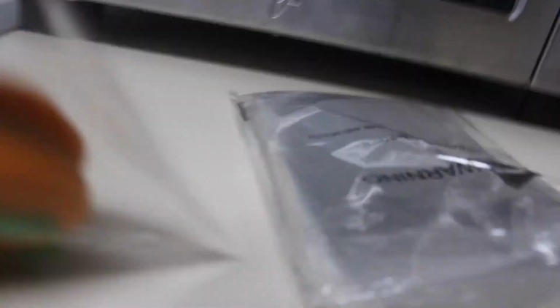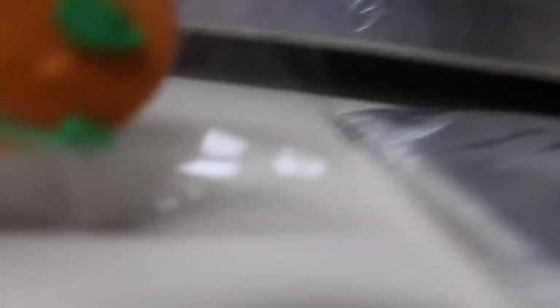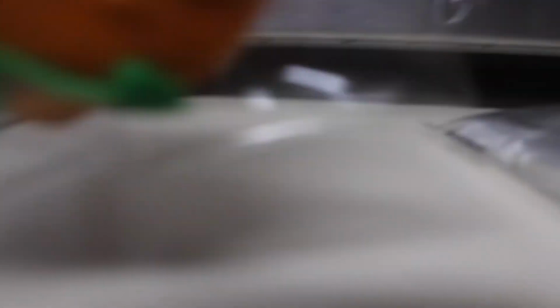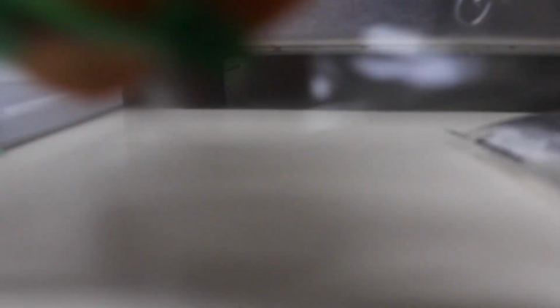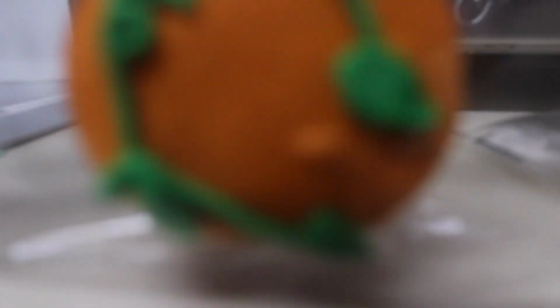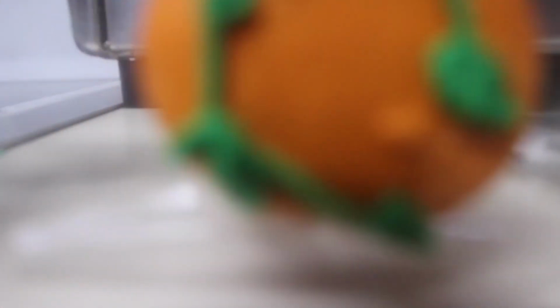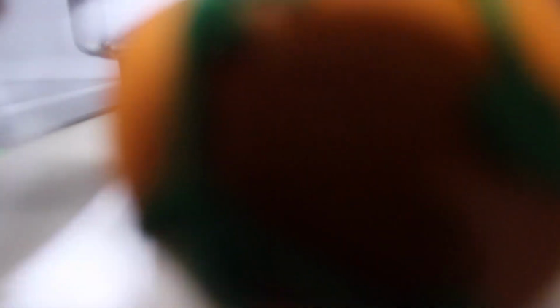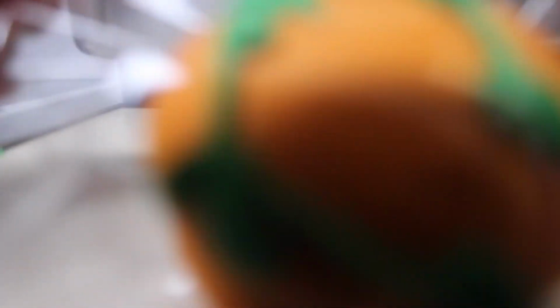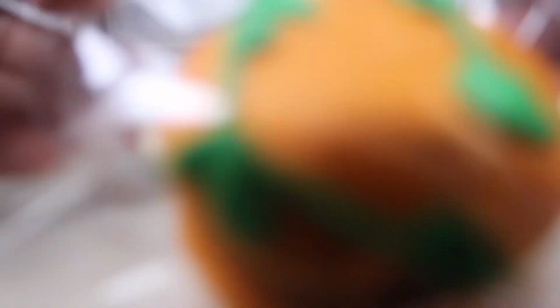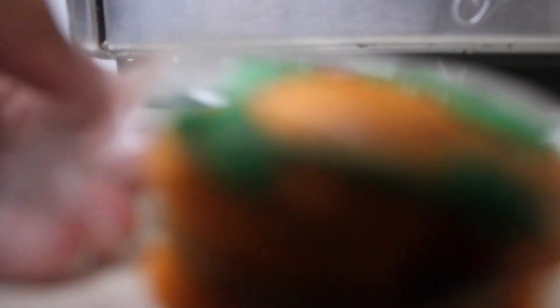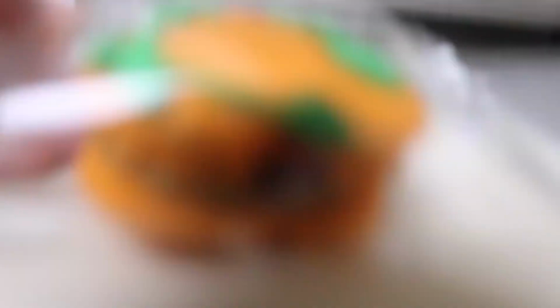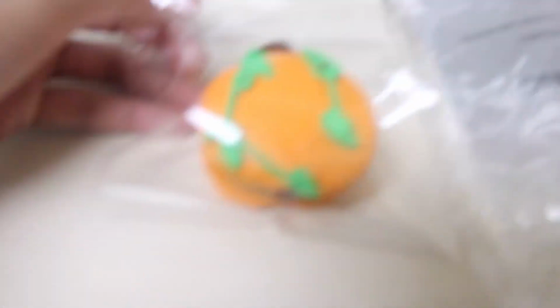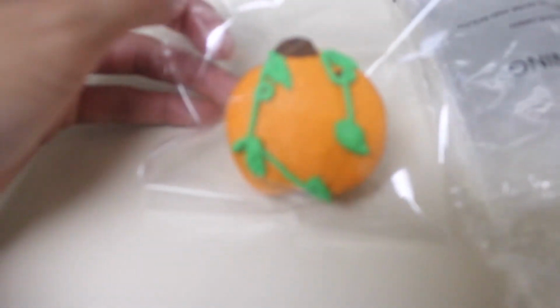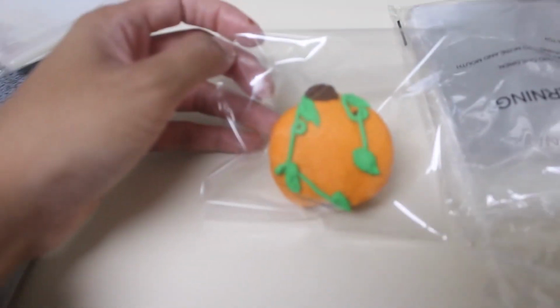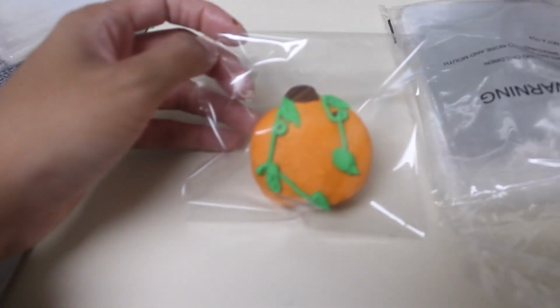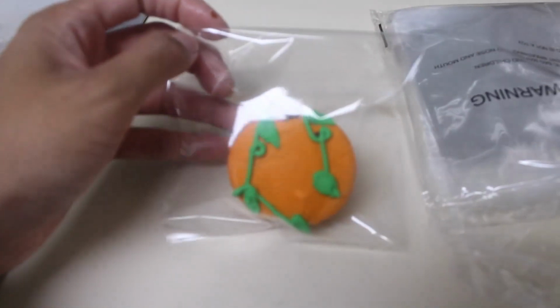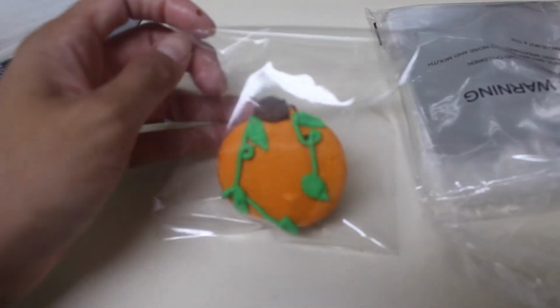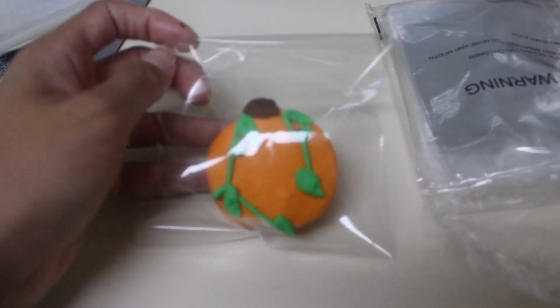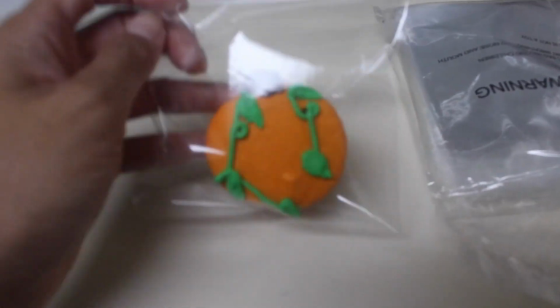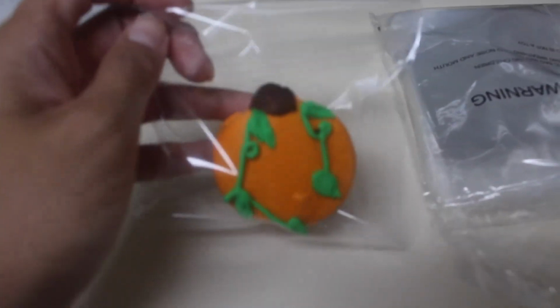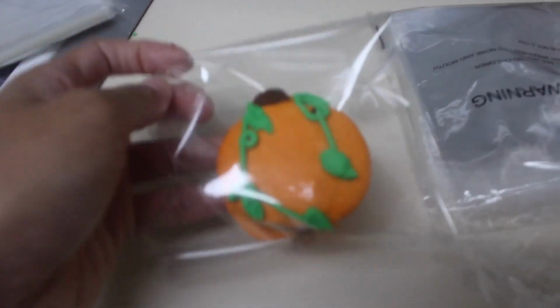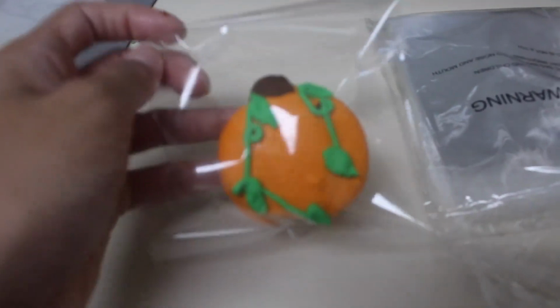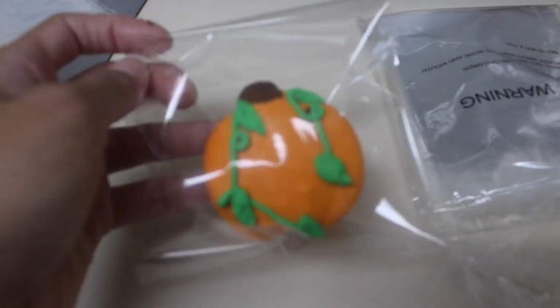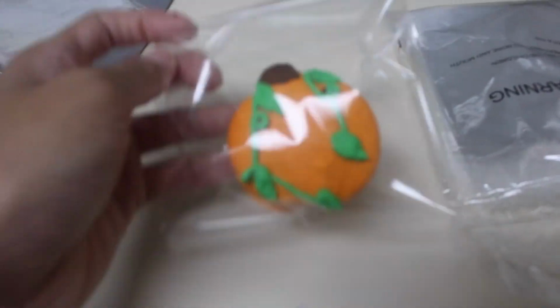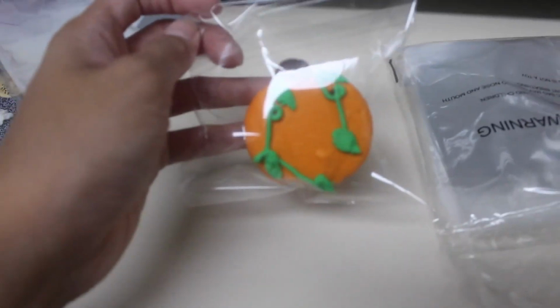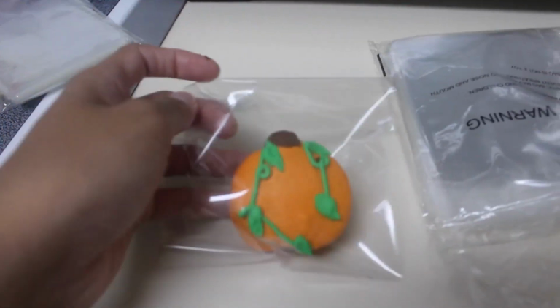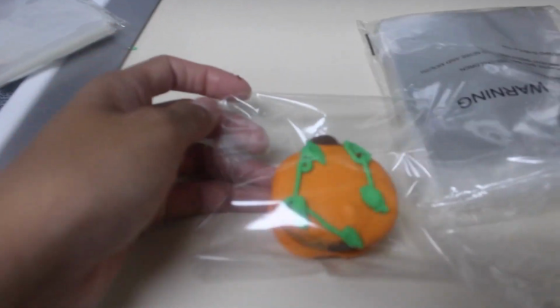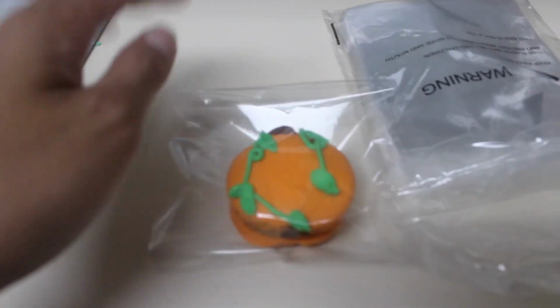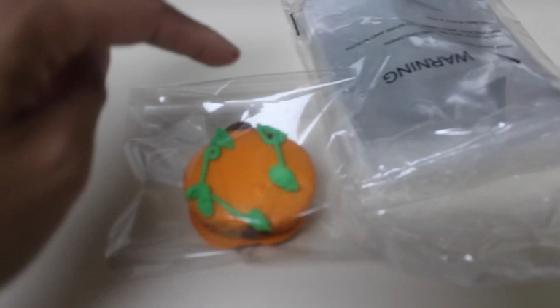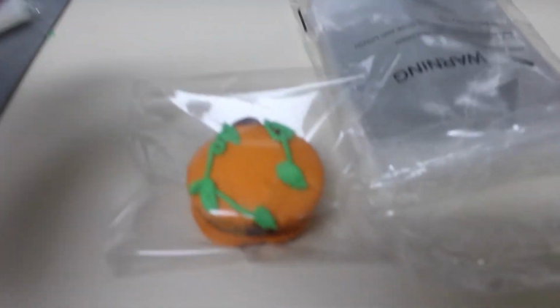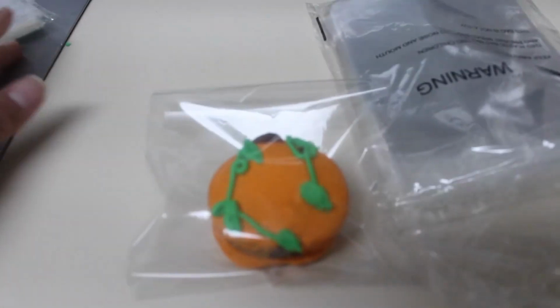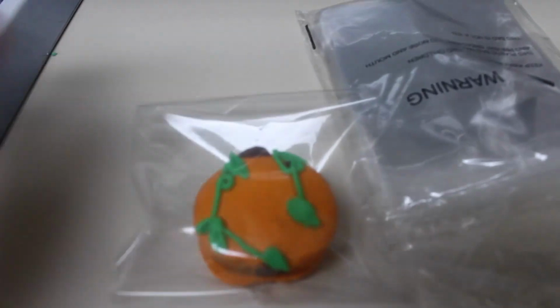When you seal it, it looks like this. It's pretty spacious and it's a good bag for cookies and candies.